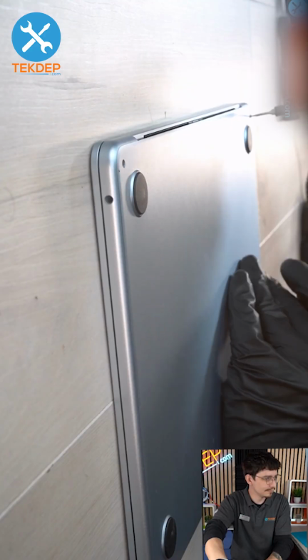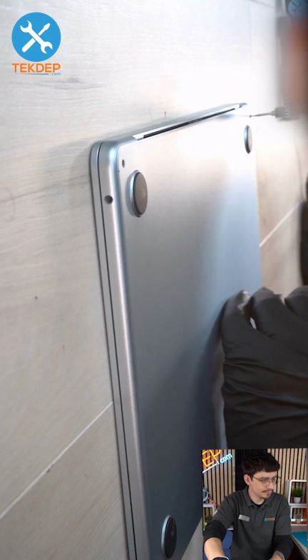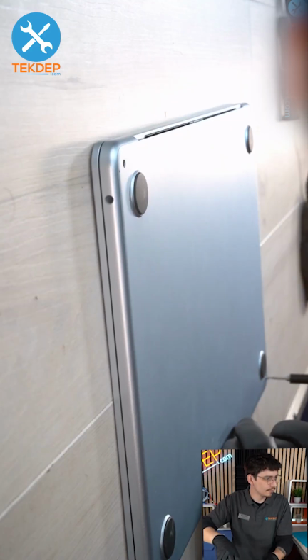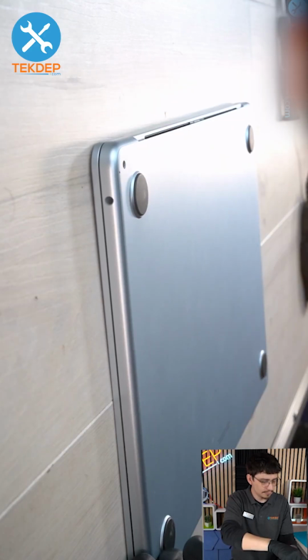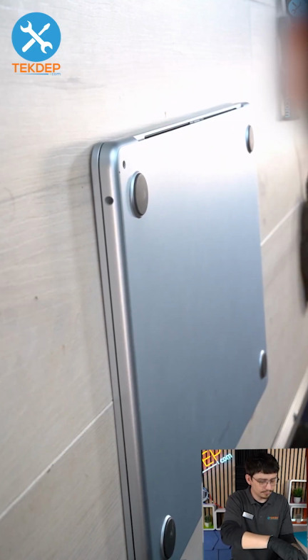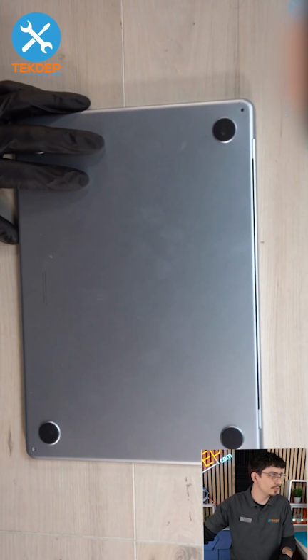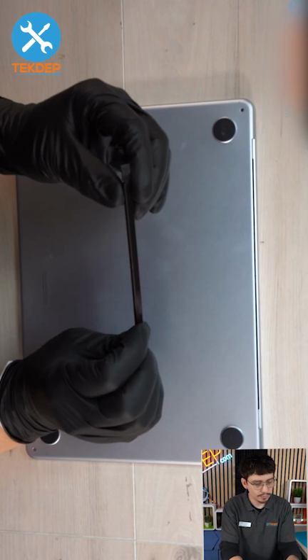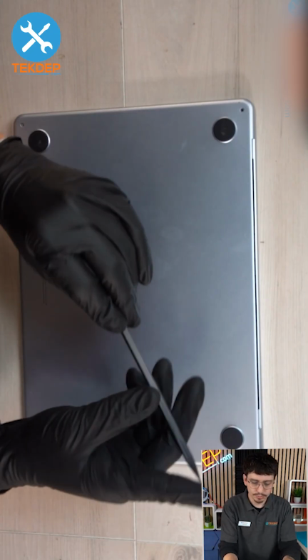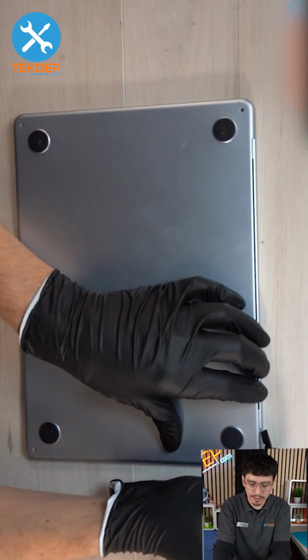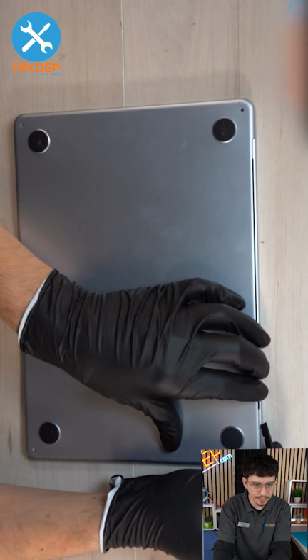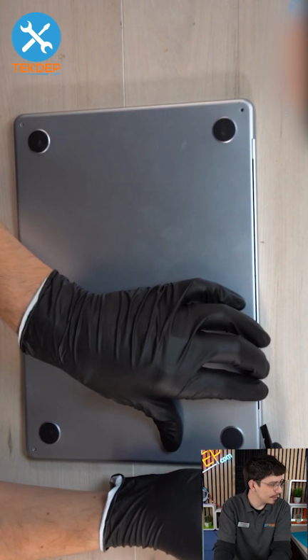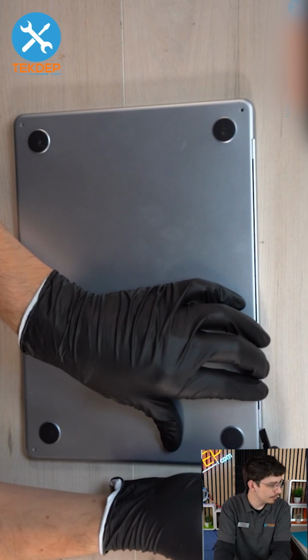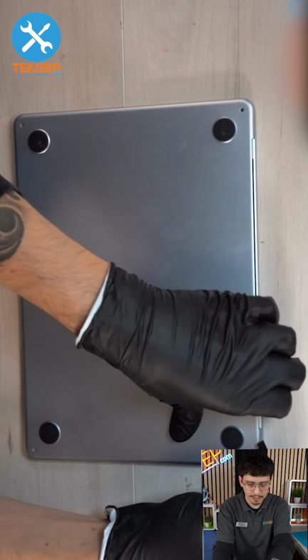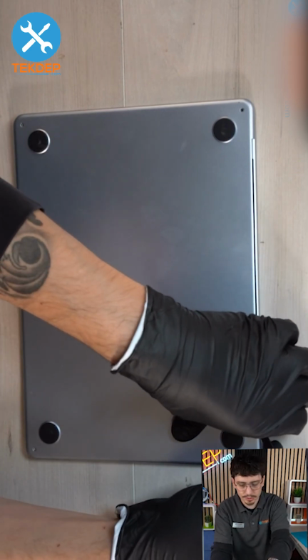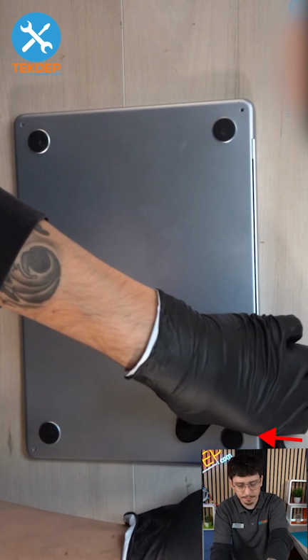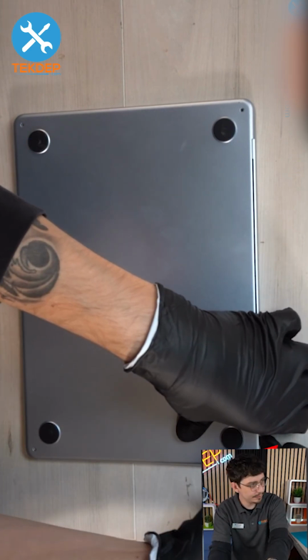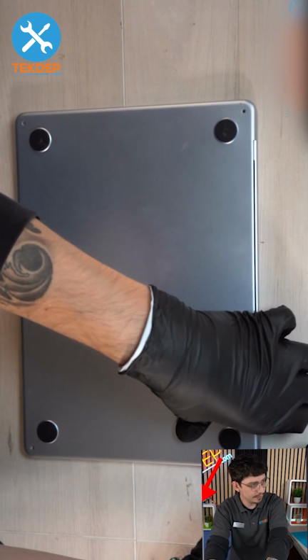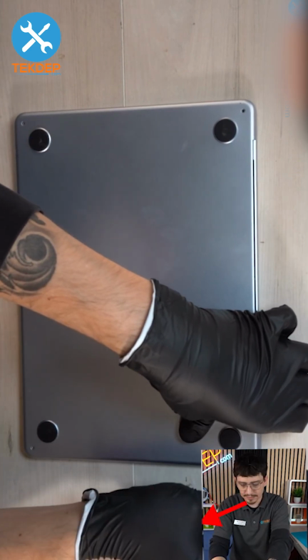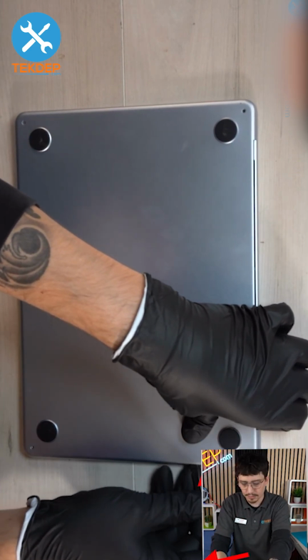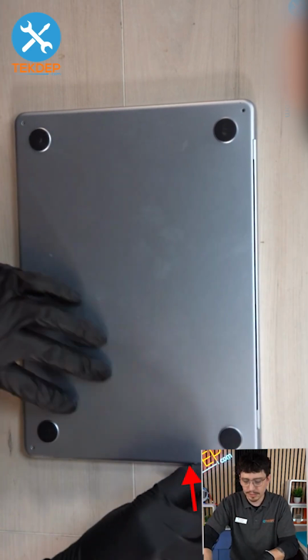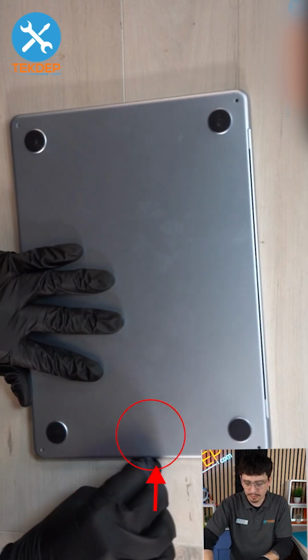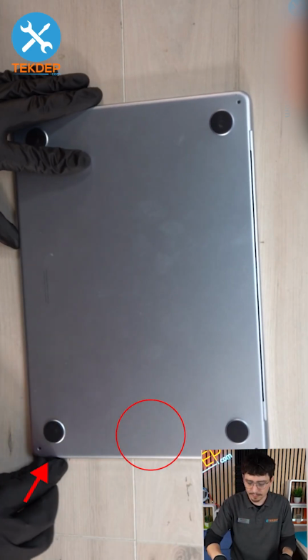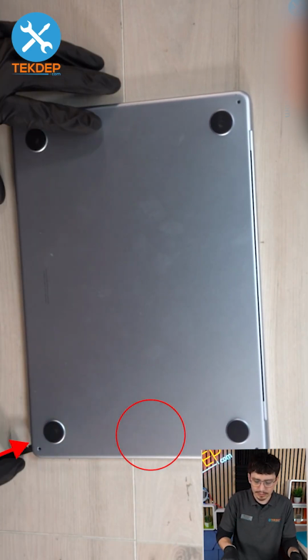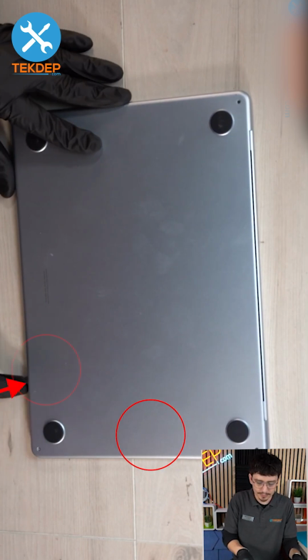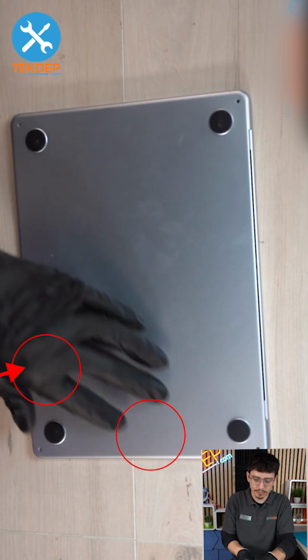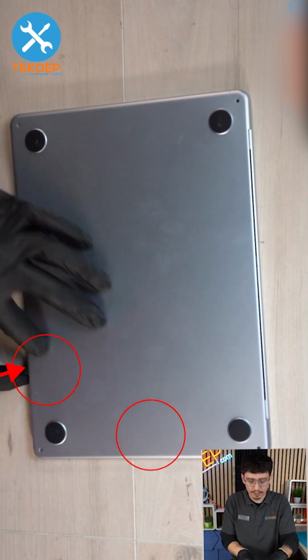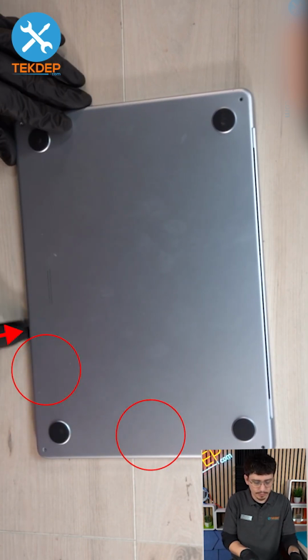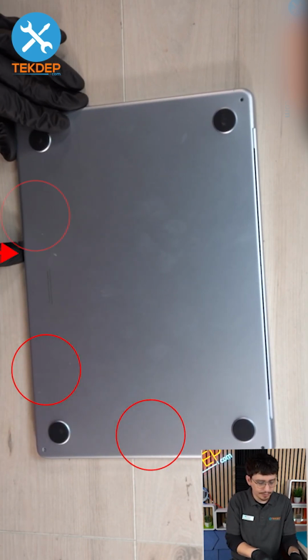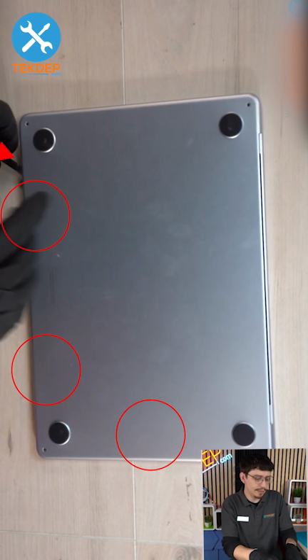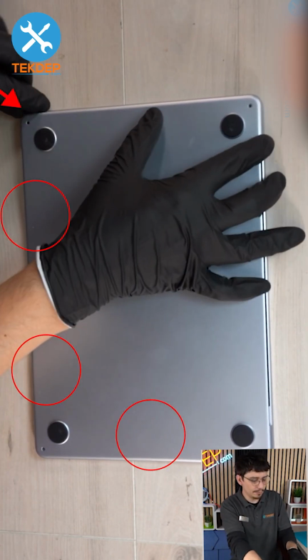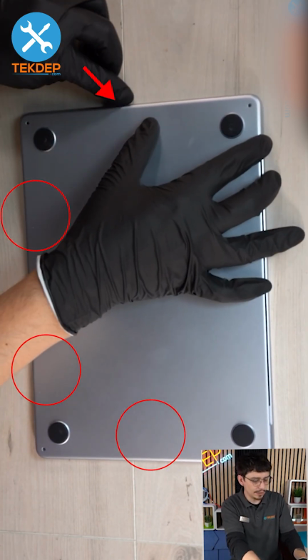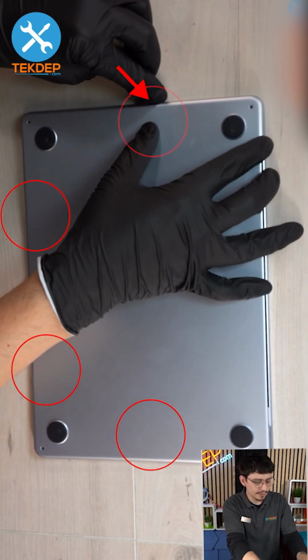Take off the four PL5 screws. Use your pry tool and go on top of the upper right hinge. Pull it up a bit with your finger and slide it all the way down and get the four clips — one here, two on the bottom, and then one more on the left side.